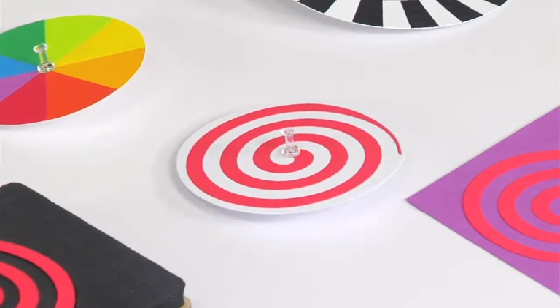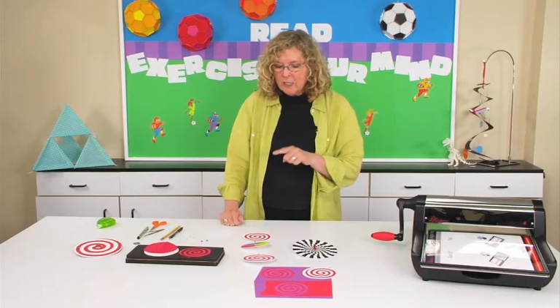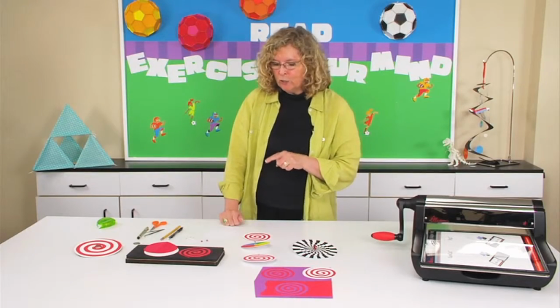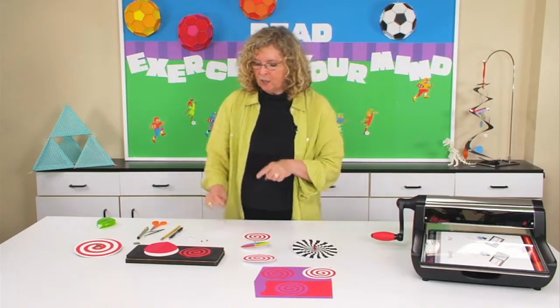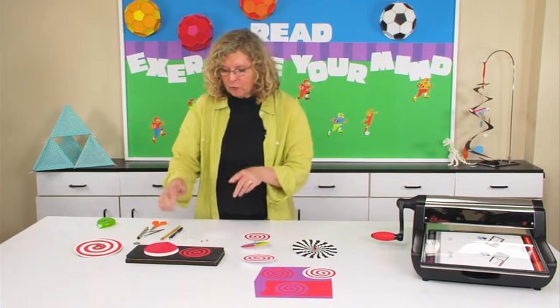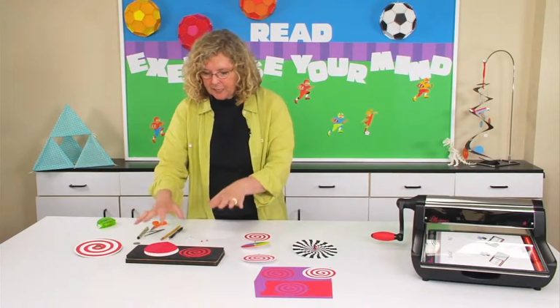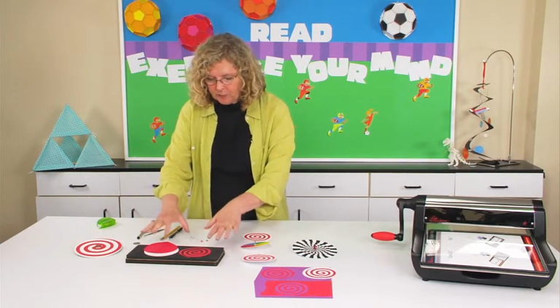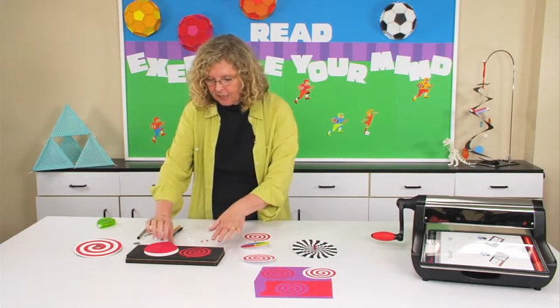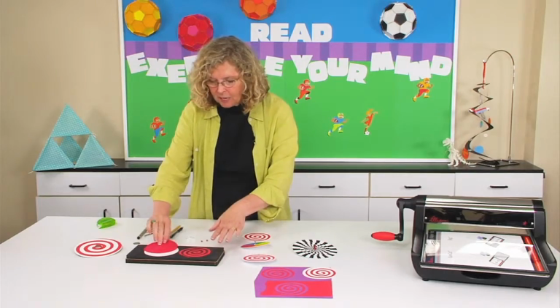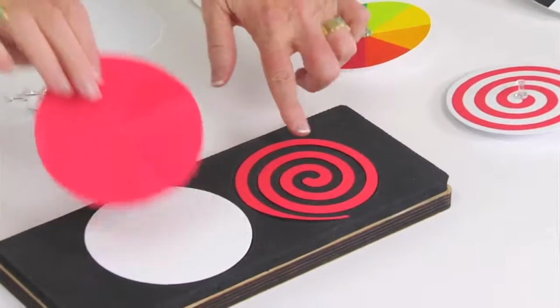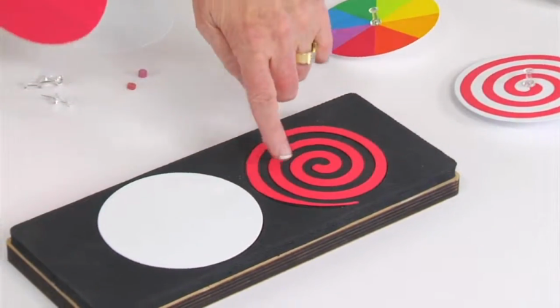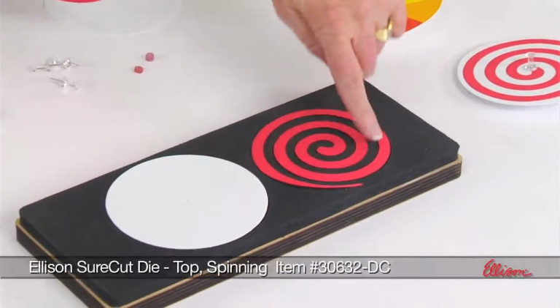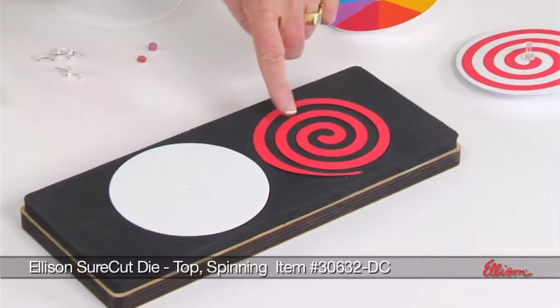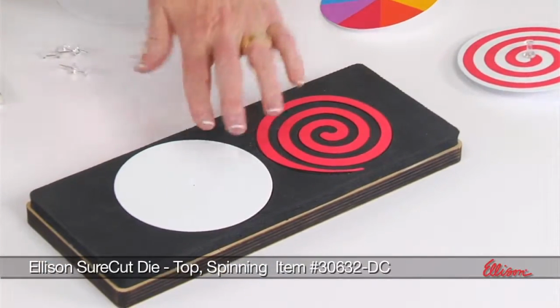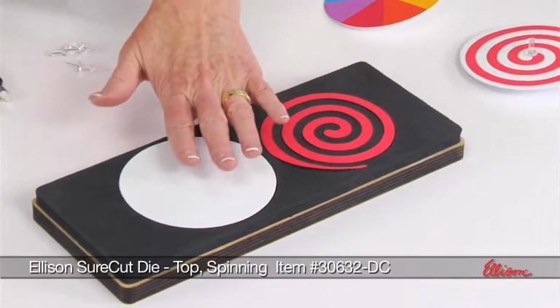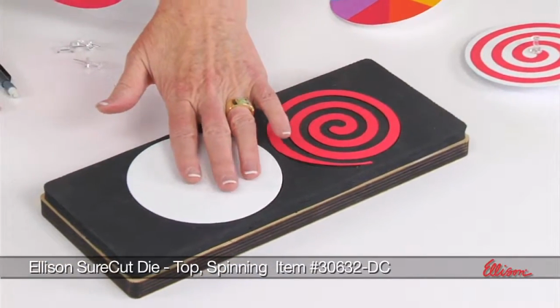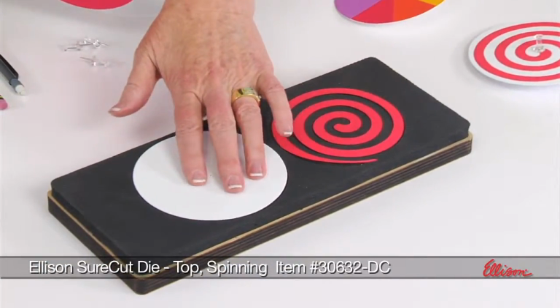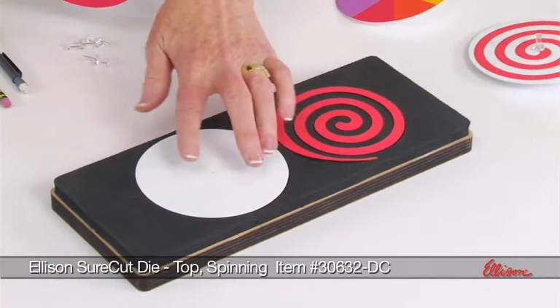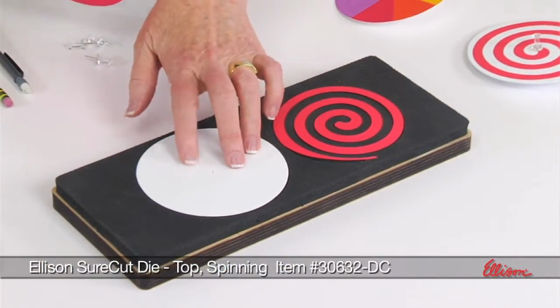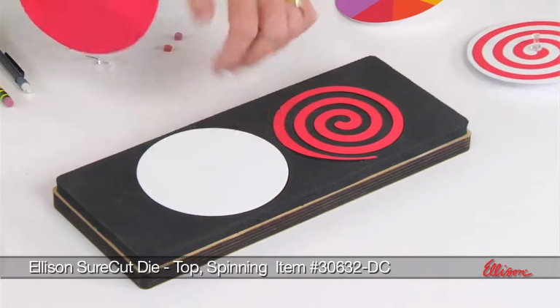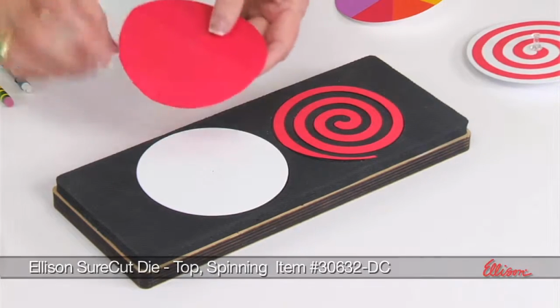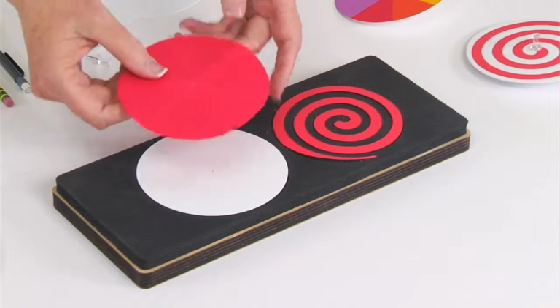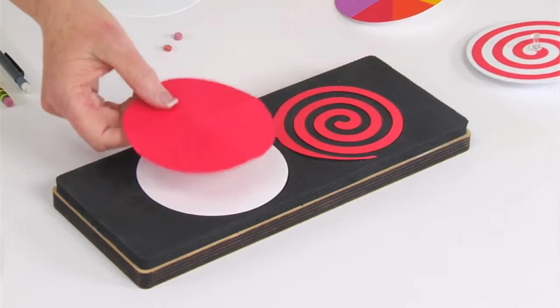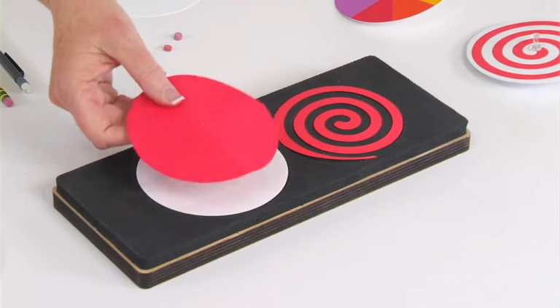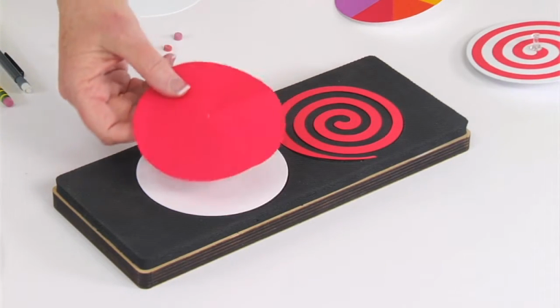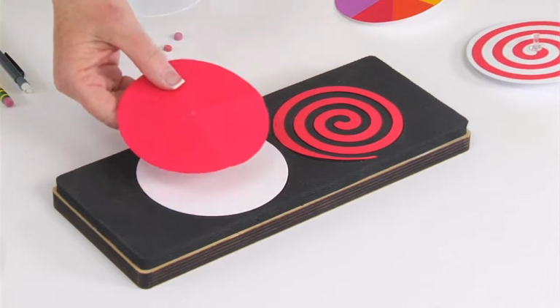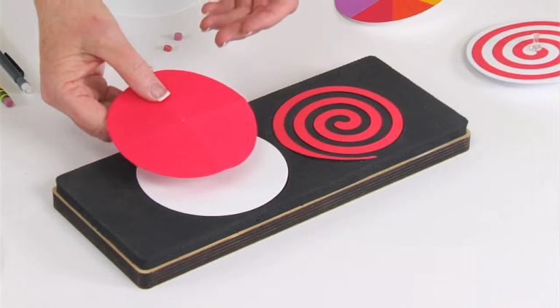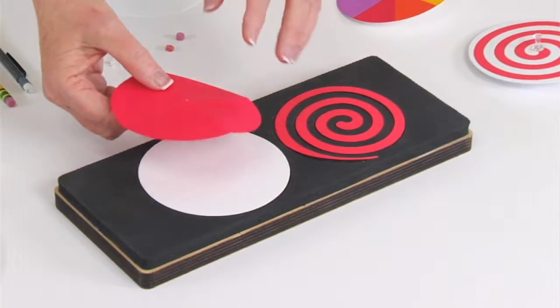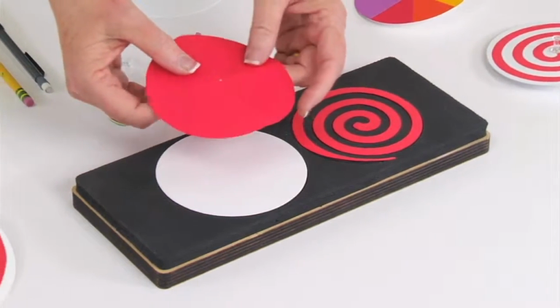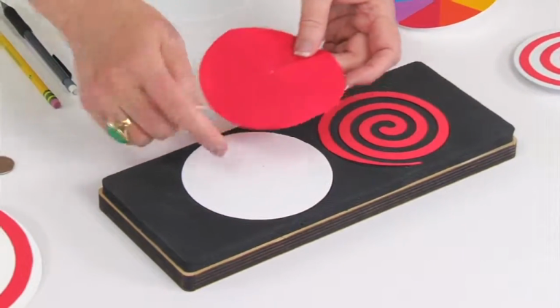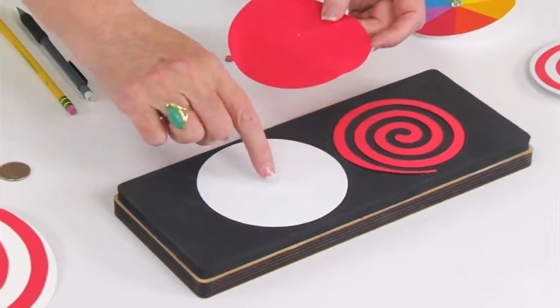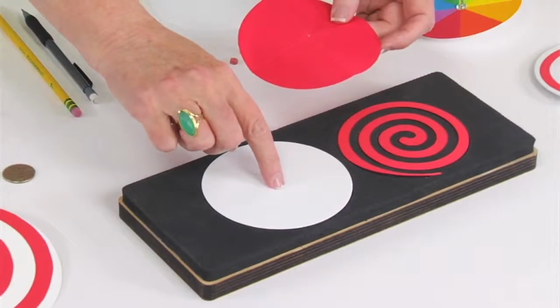What you need to do is start by cutting with the die. The die will give you the spiral and it also gives you the circle, which I've cut out of card stock. I've also cut an extra one out of copy paper because I need to mark the middle.